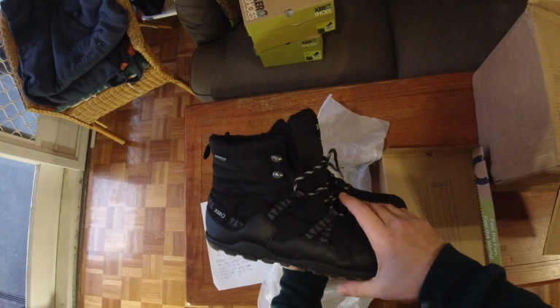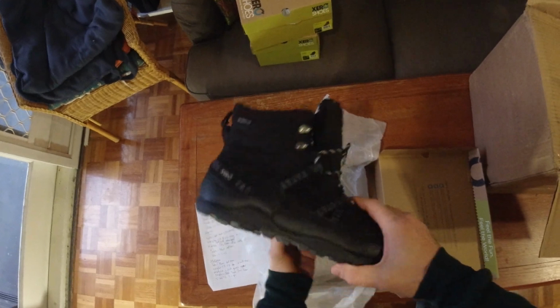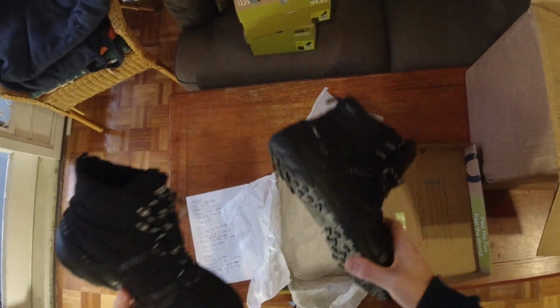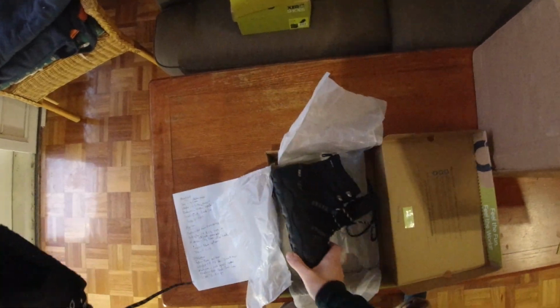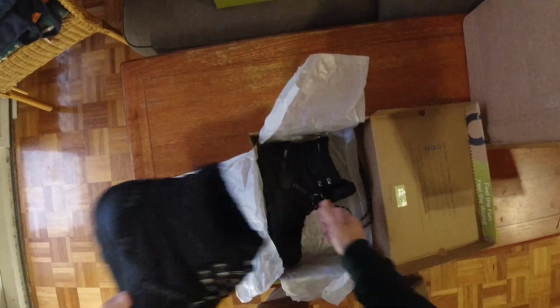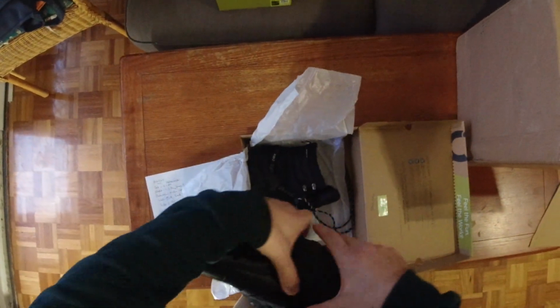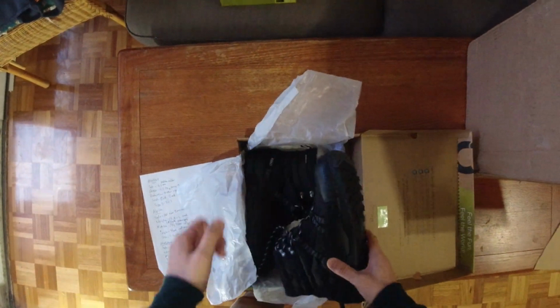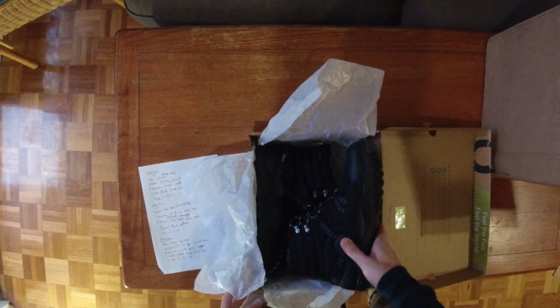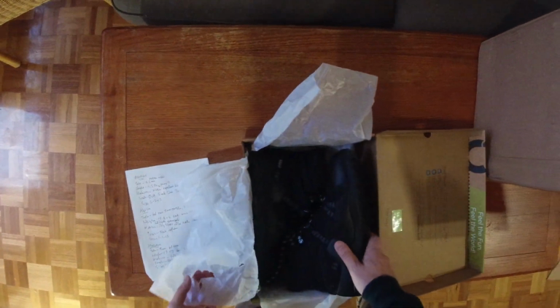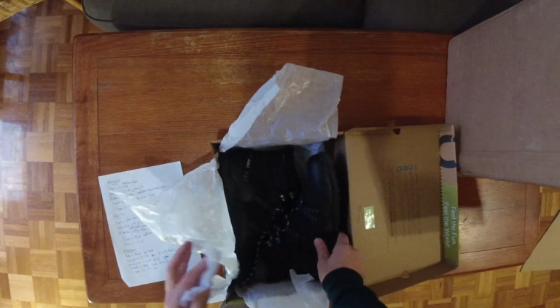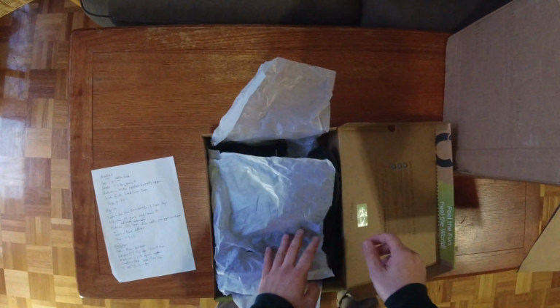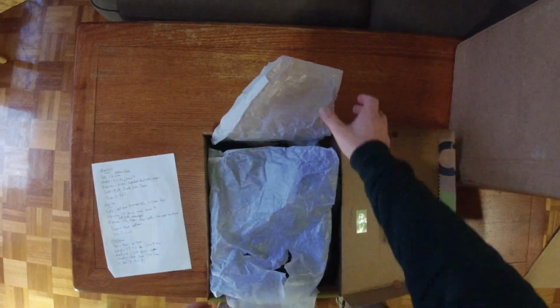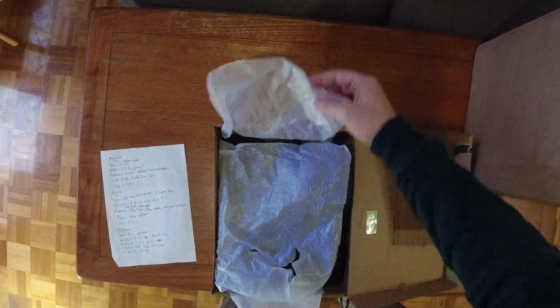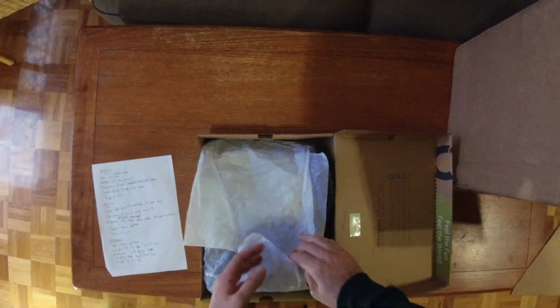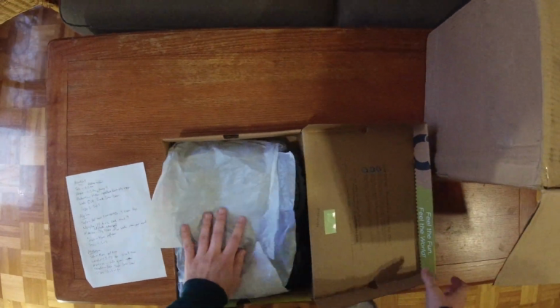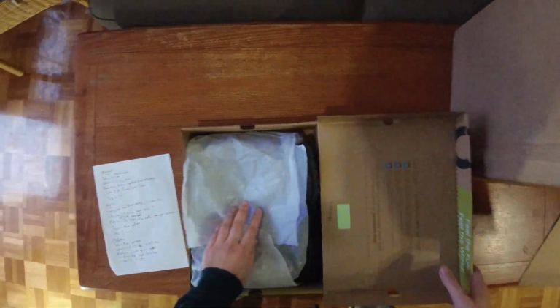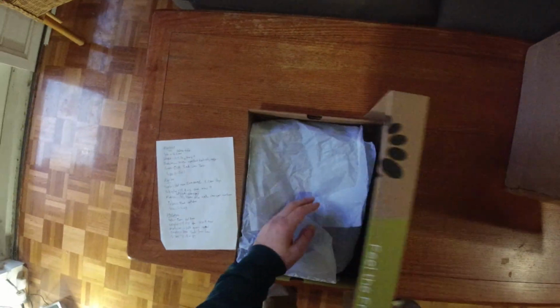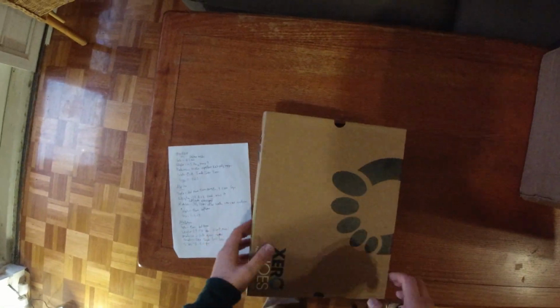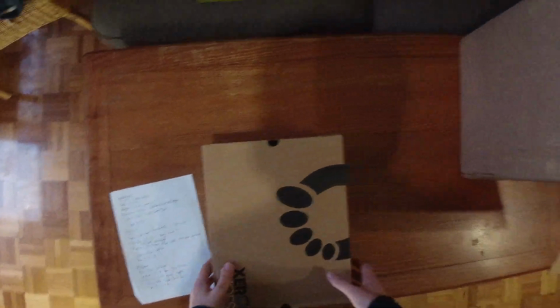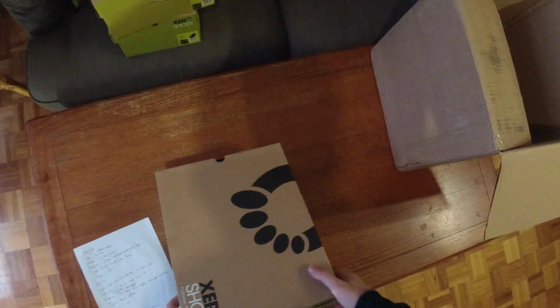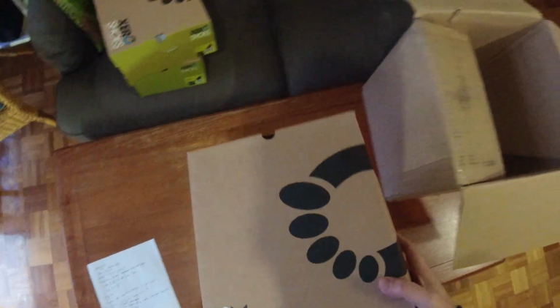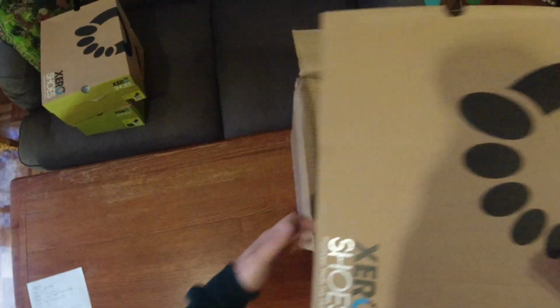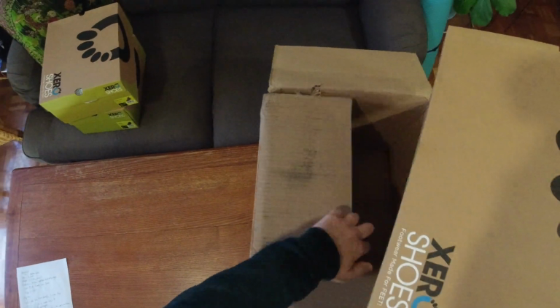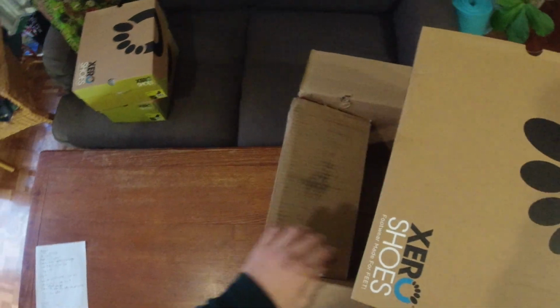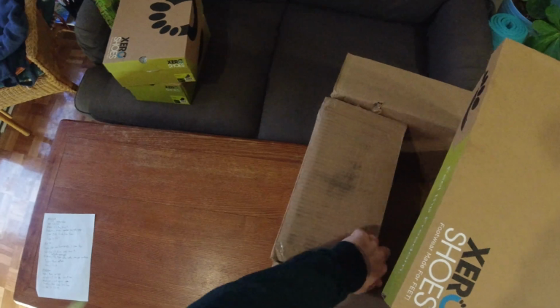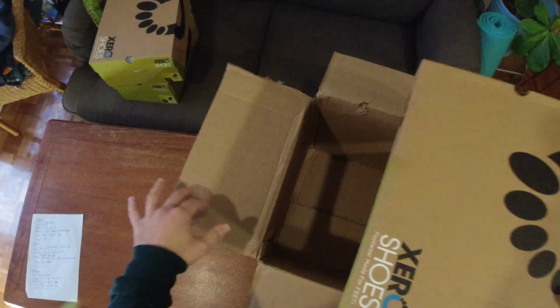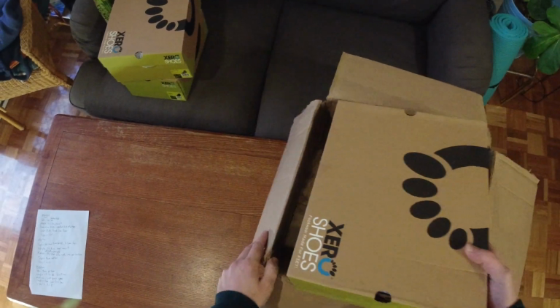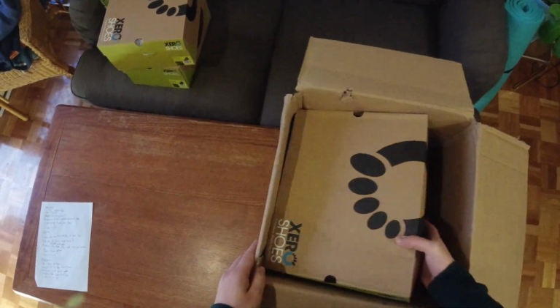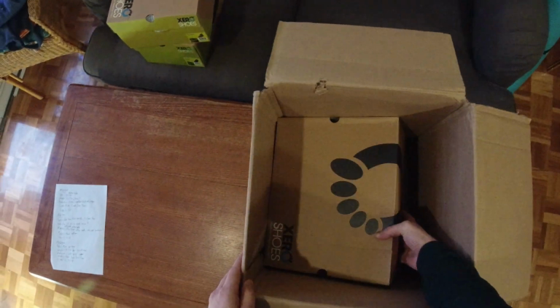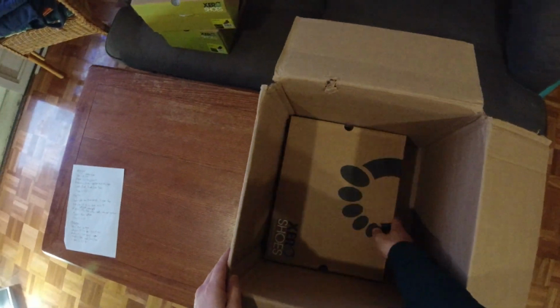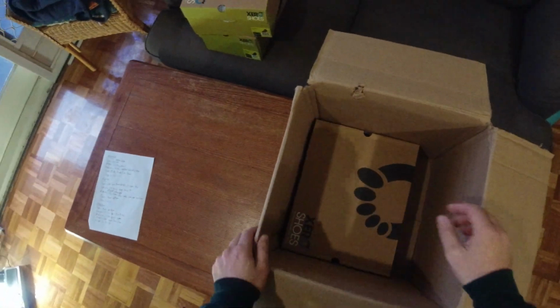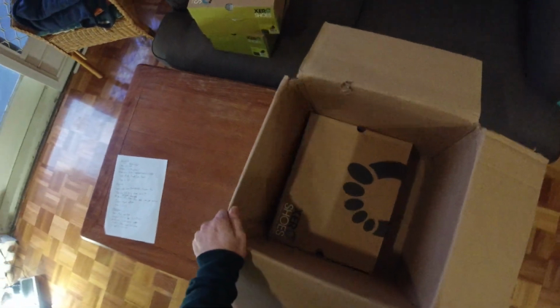And that's the unboxing guys, thanks for watching! Subscribe to my YouTube, I'm on Instagram as well — stay tuned for the full review. Take care!